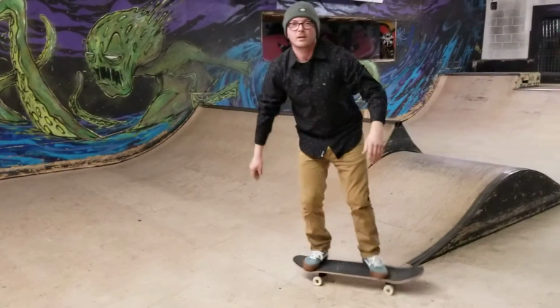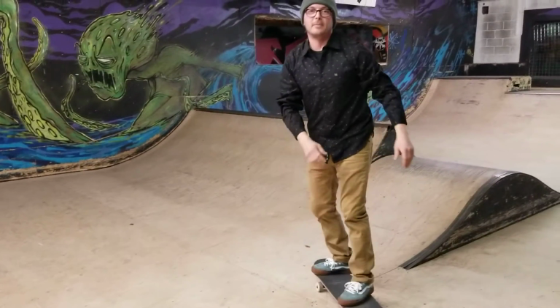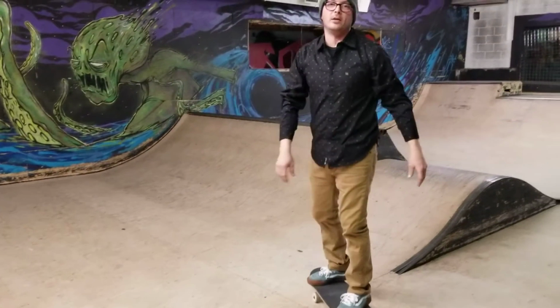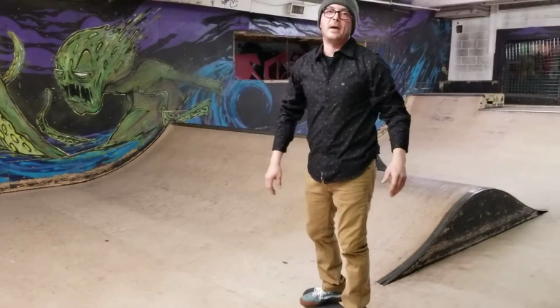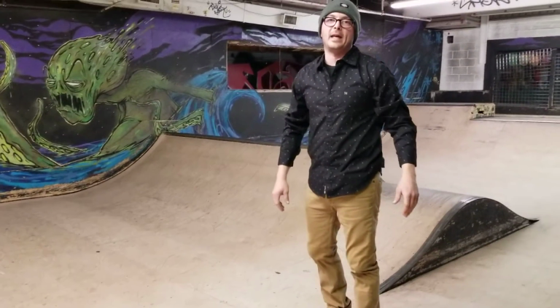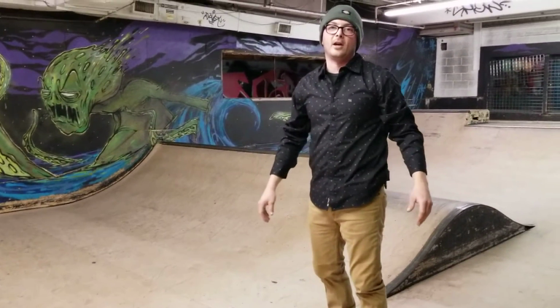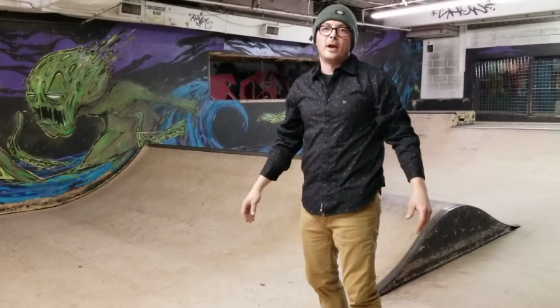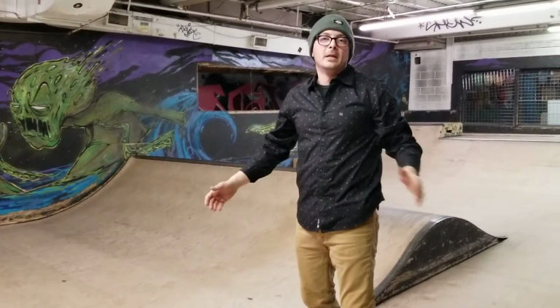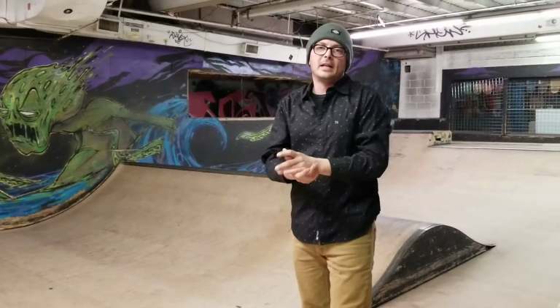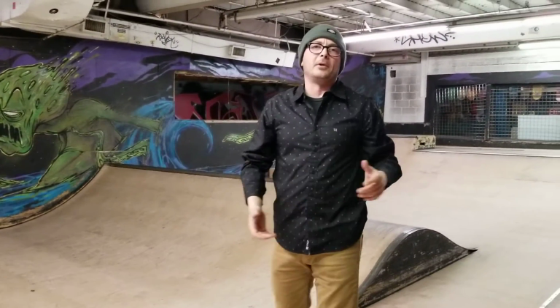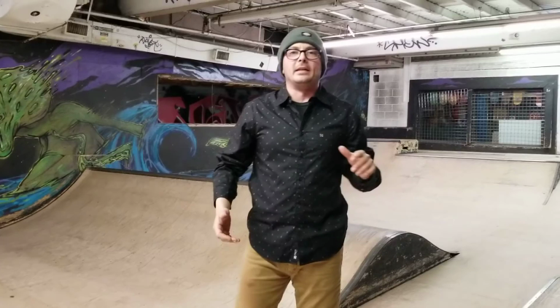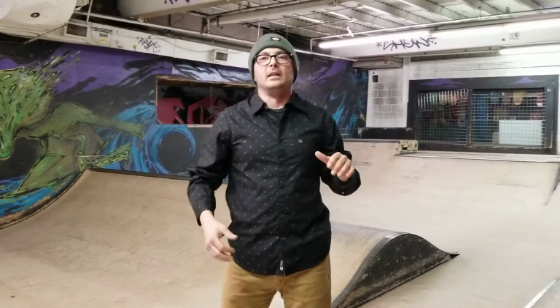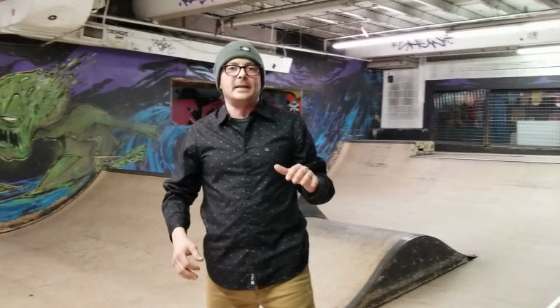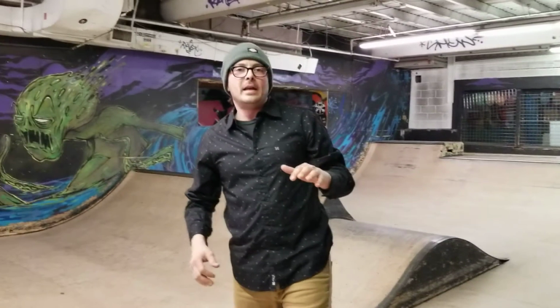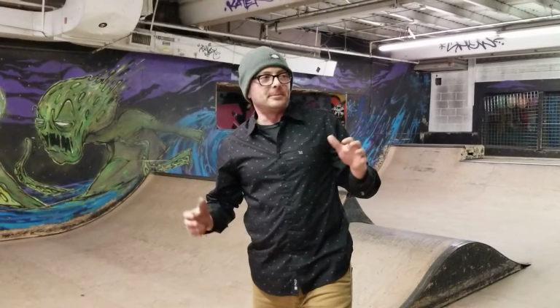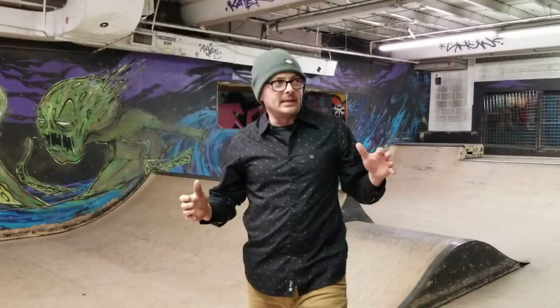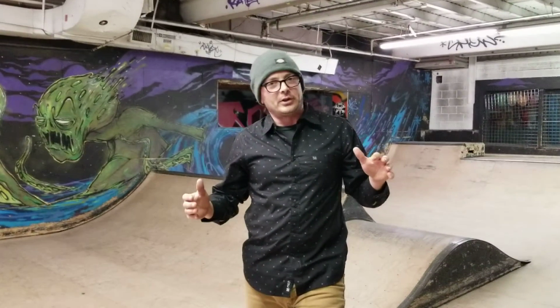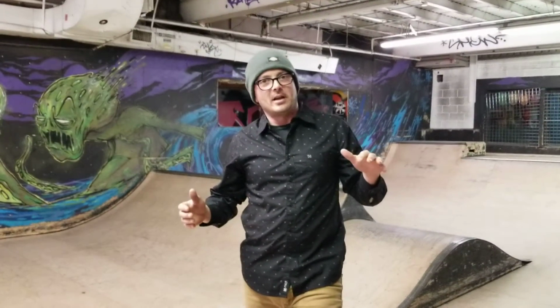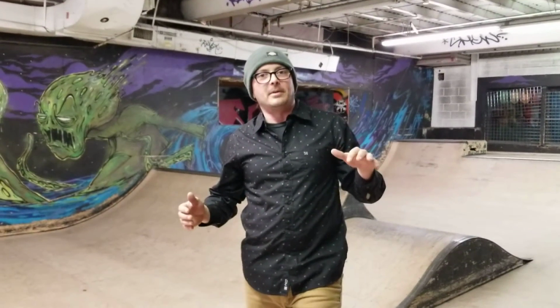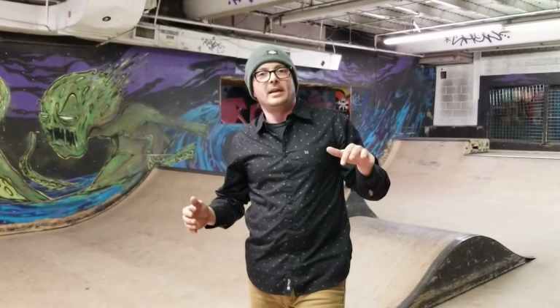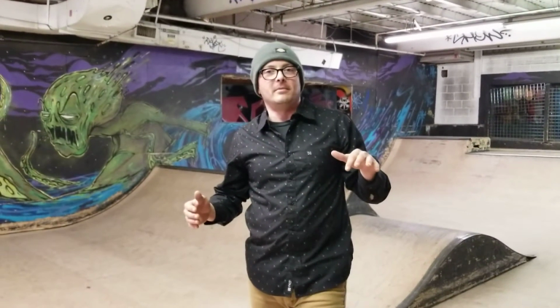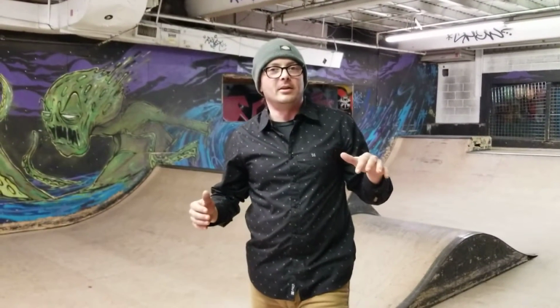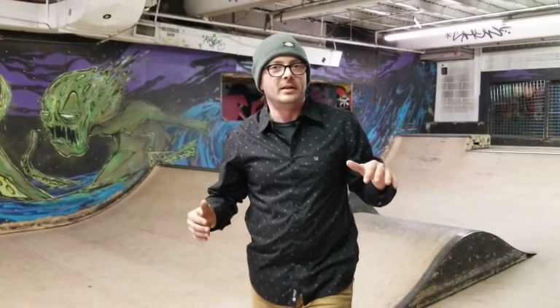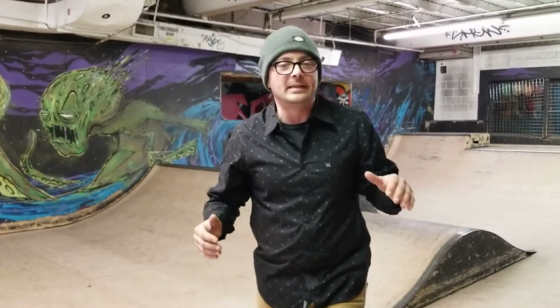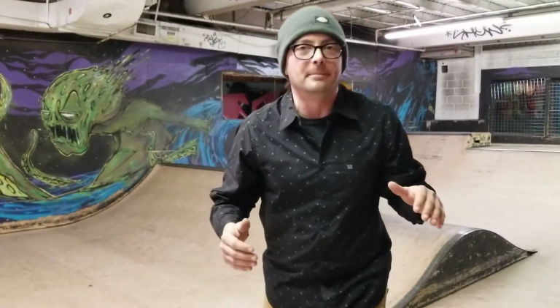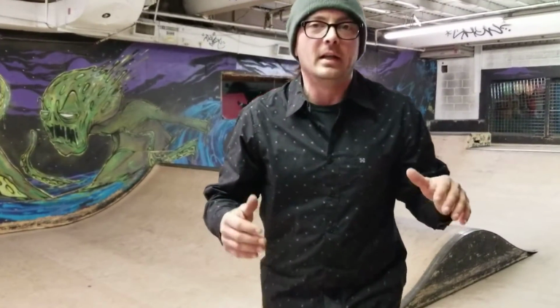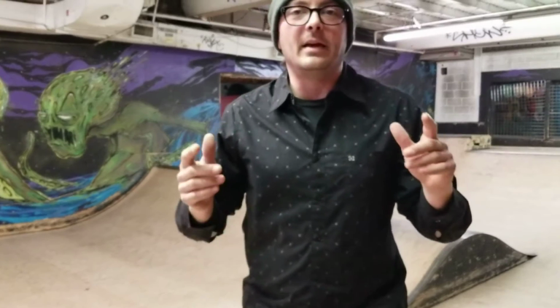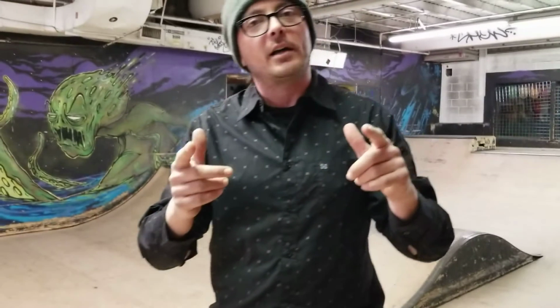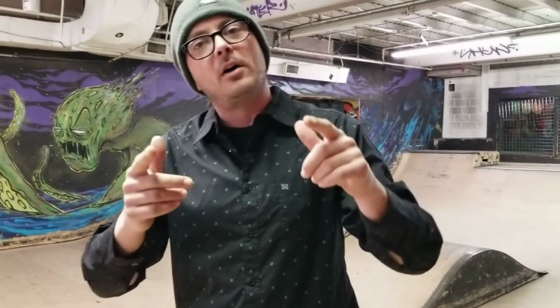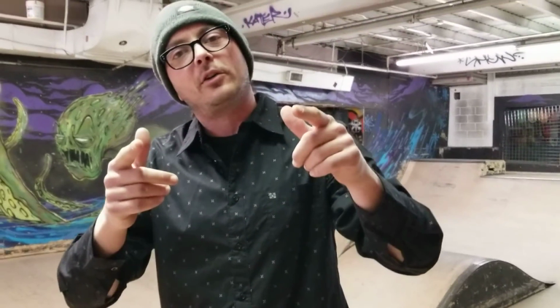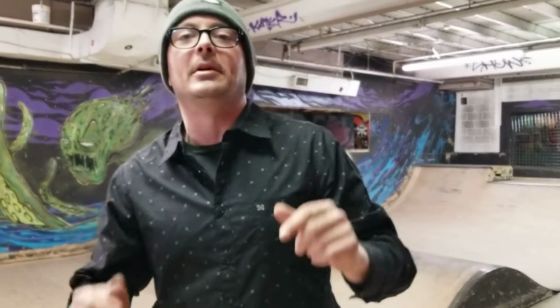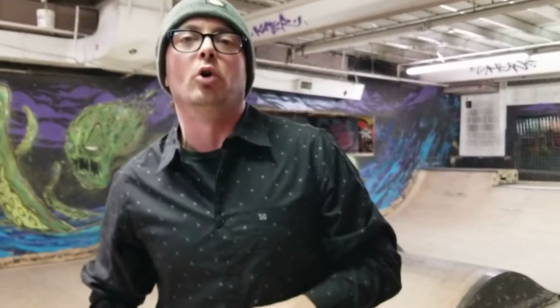What's up everyone? Back at it, the Art of Ram. Today is a pretty easy lesson, and I'm surprised that I actually haven't talked about it yet in earlier days here, but today we're talking about grabbing your board.